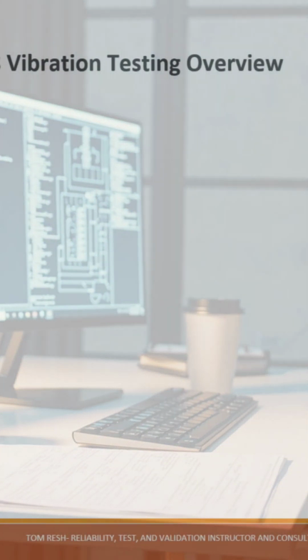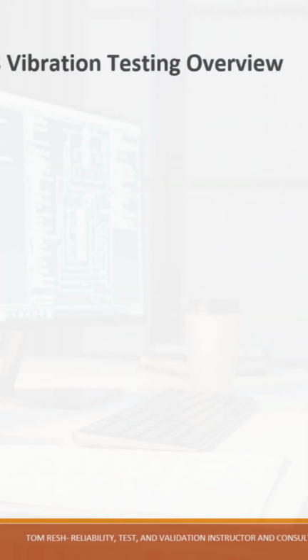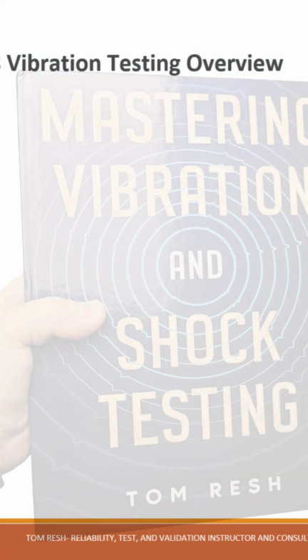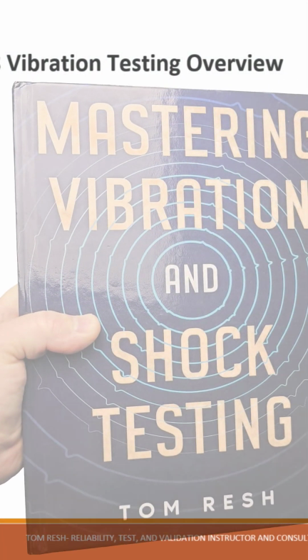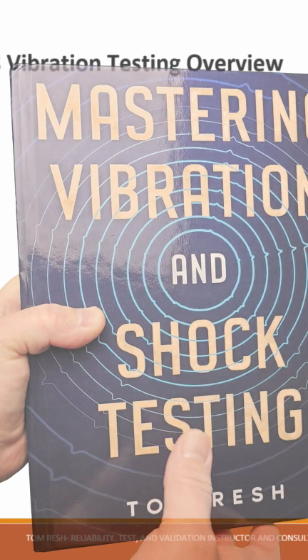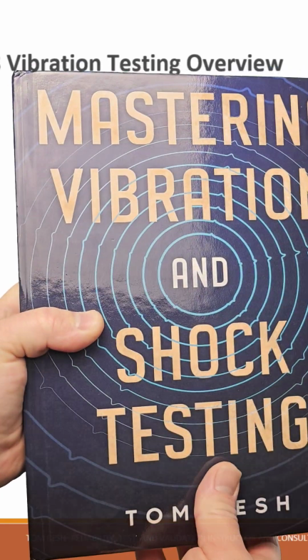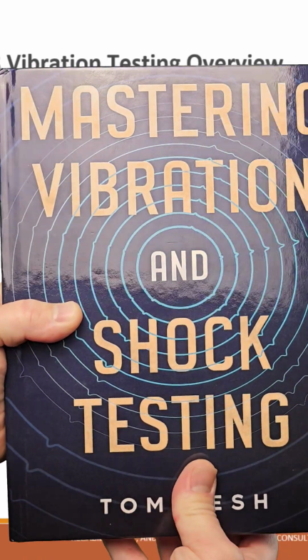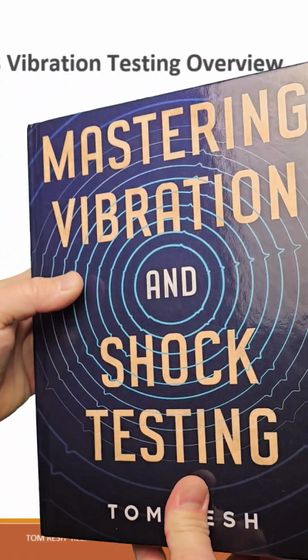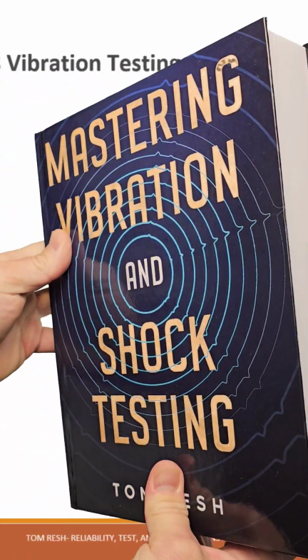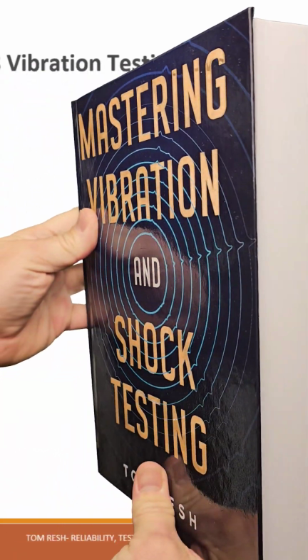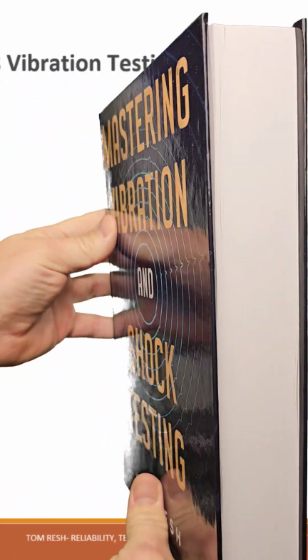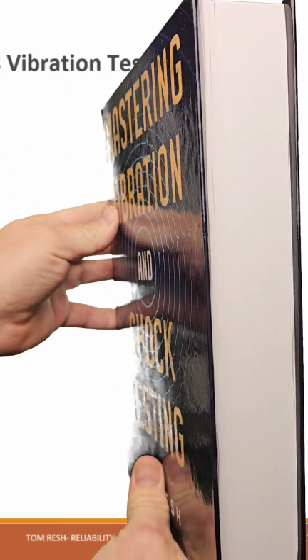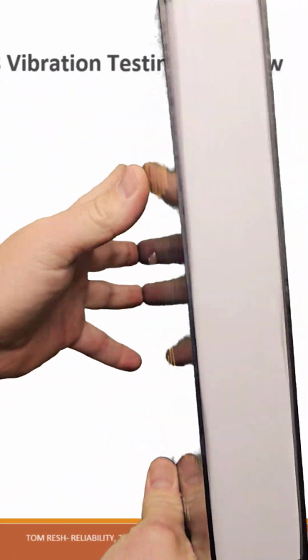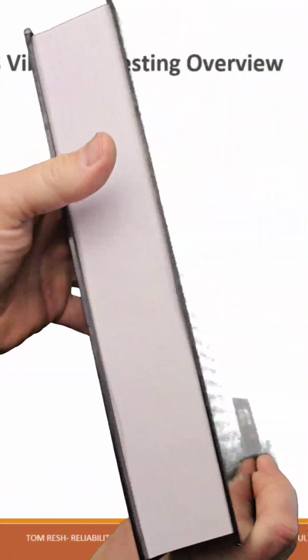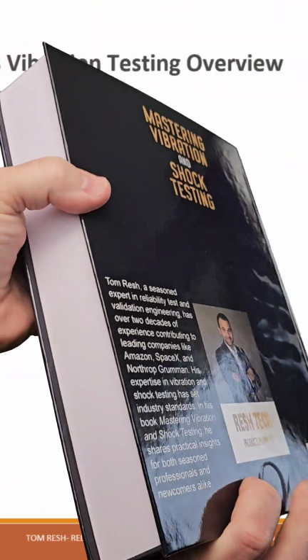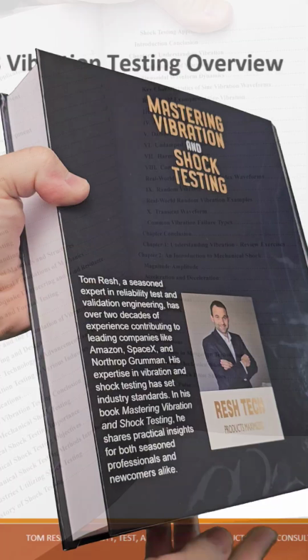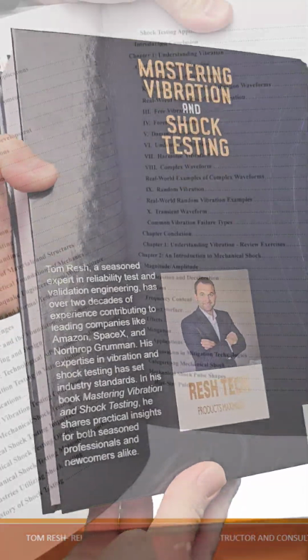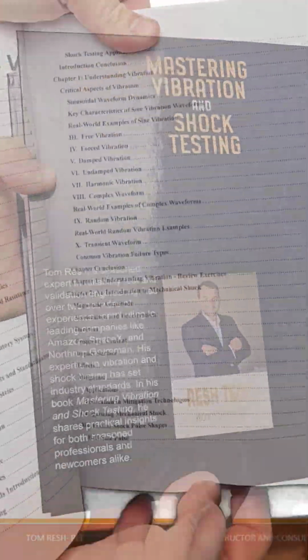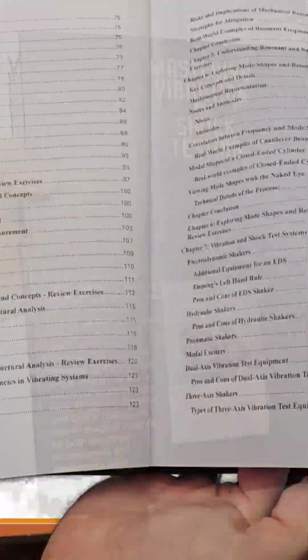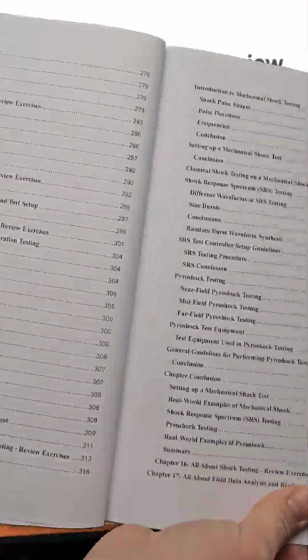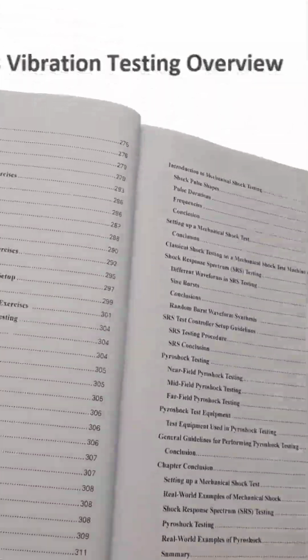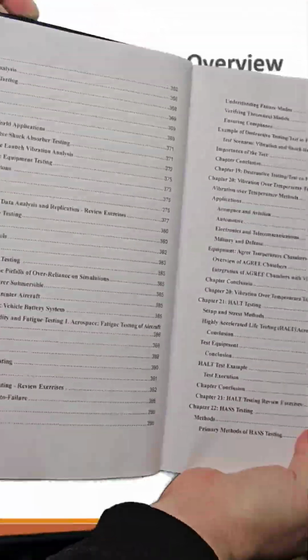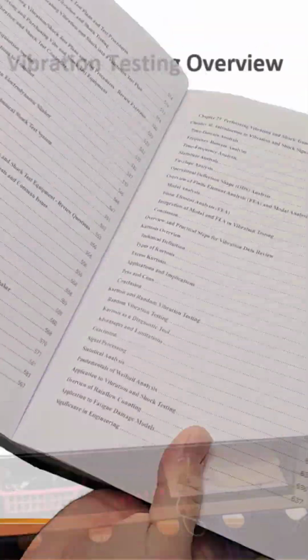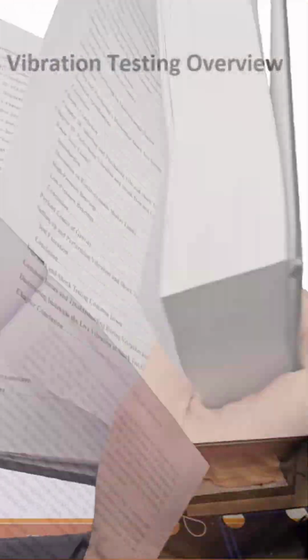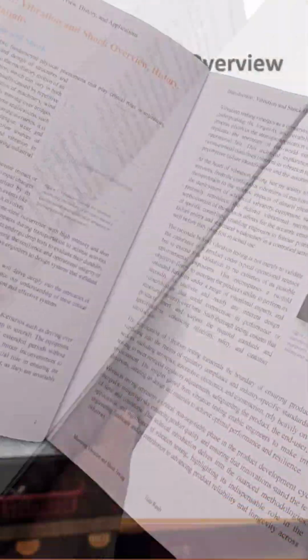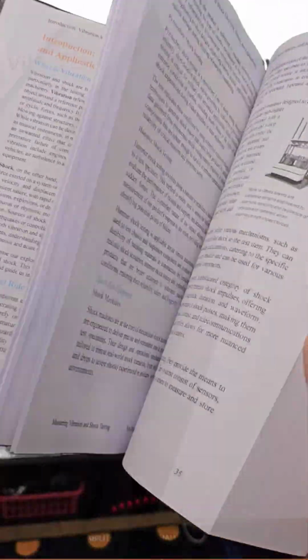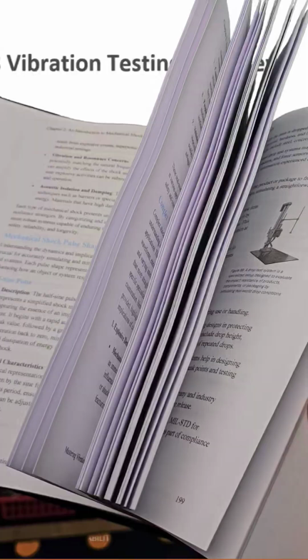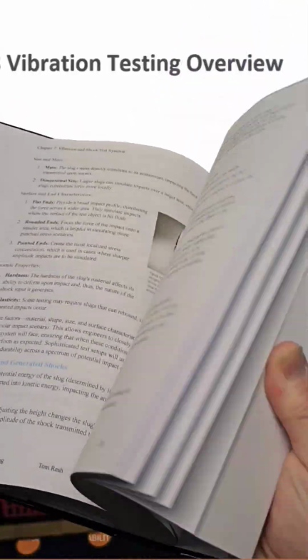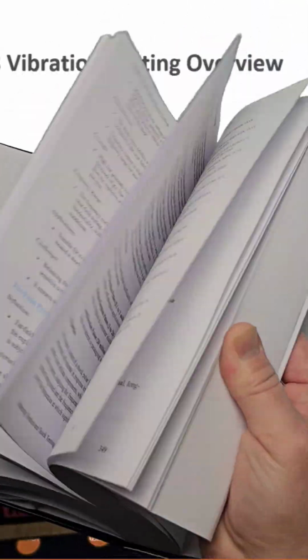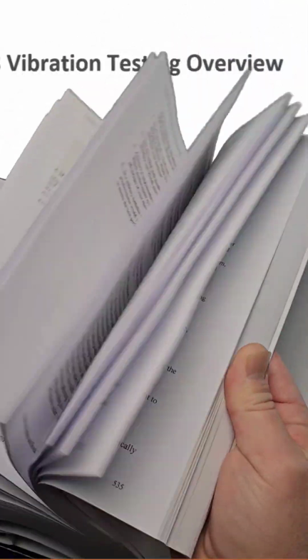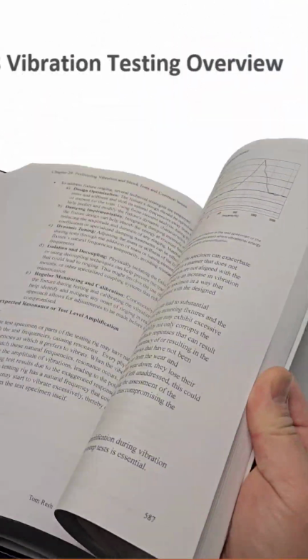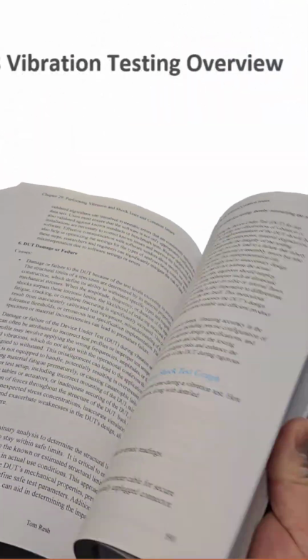That's where Mastering Vibration and Shock Testing comes in. This book is designed to break down complex theories into practical applications, guiding you step by step through the fundamentals, test procedures, equipment selection, data analysis, and industry standards.